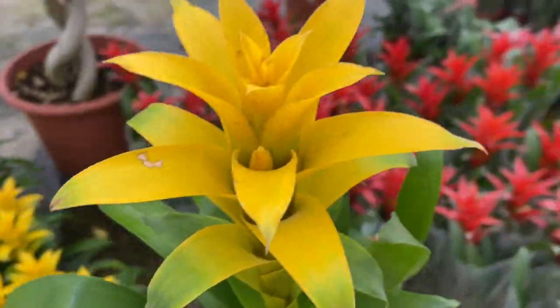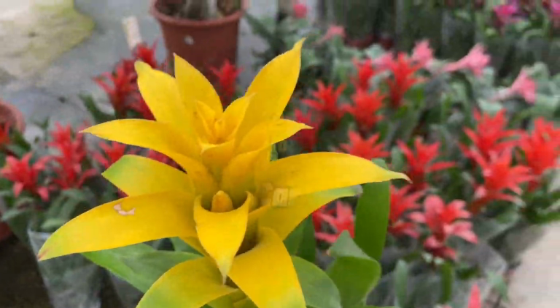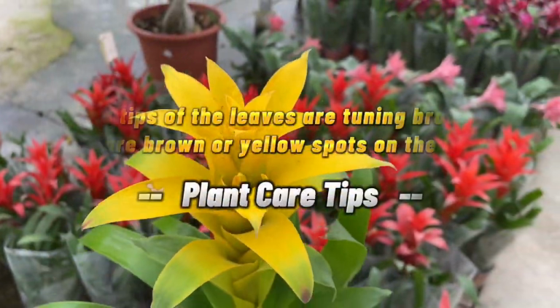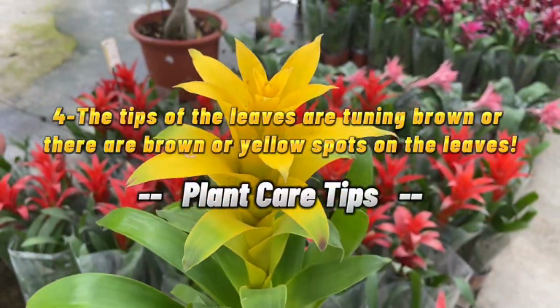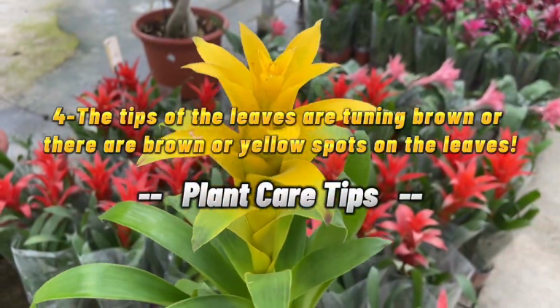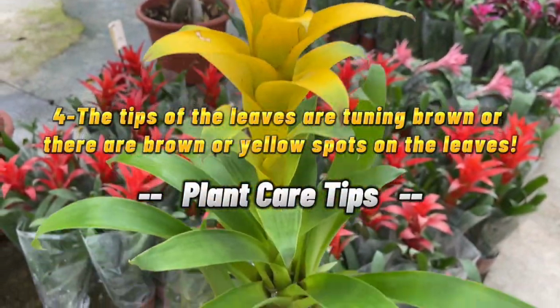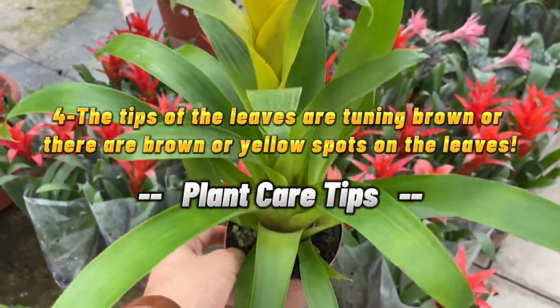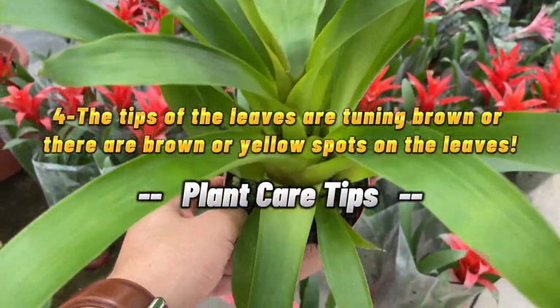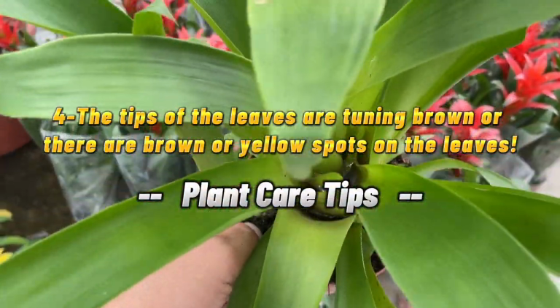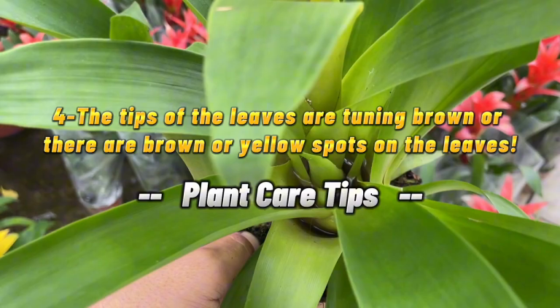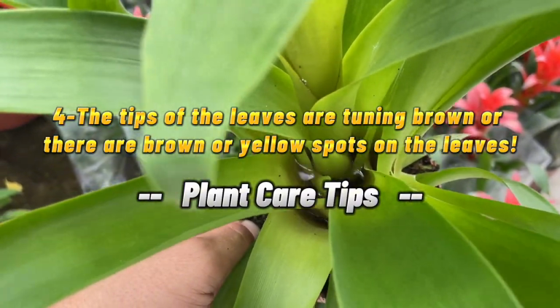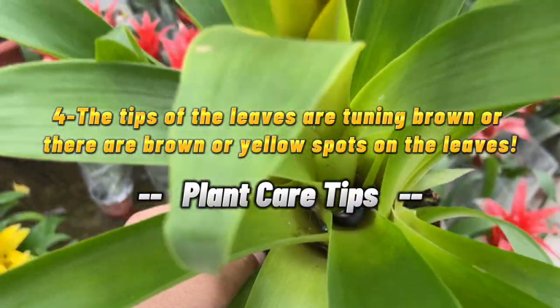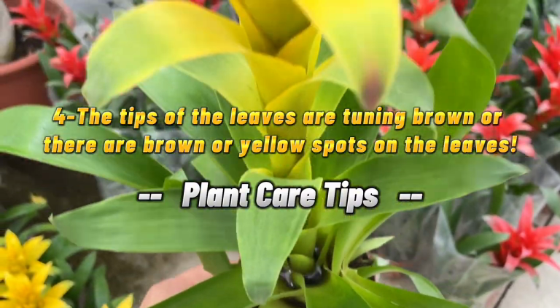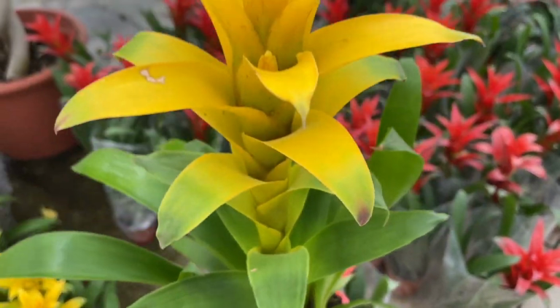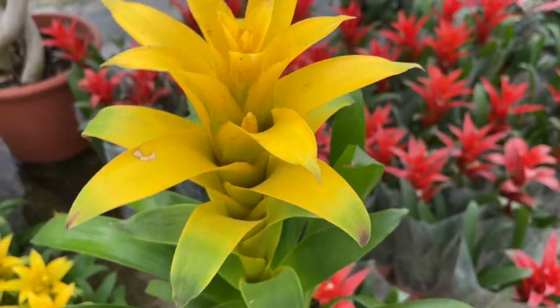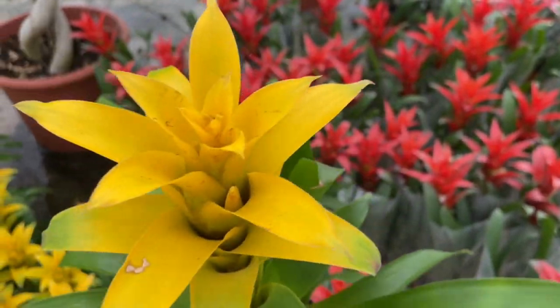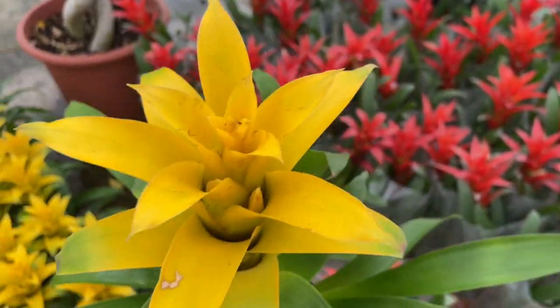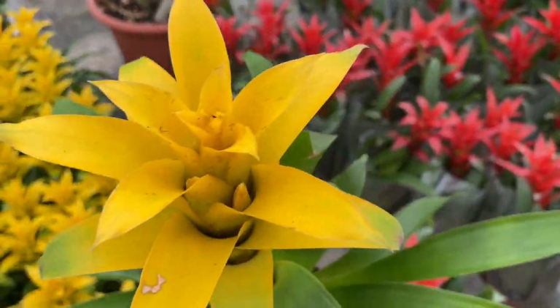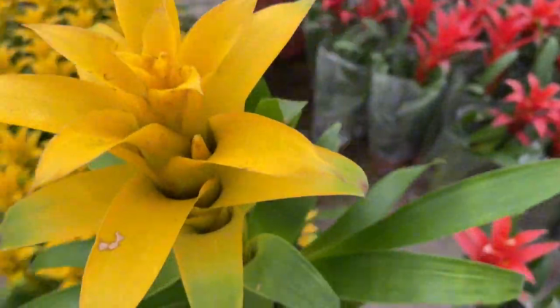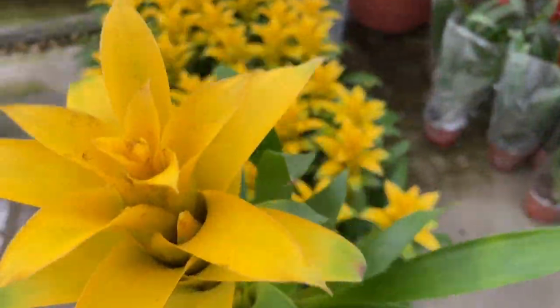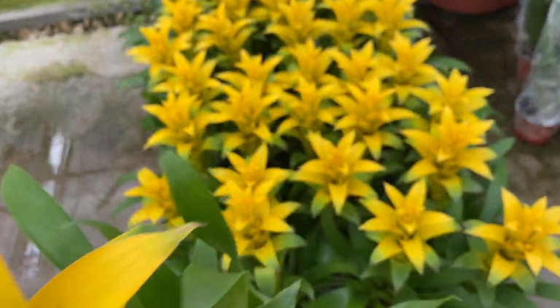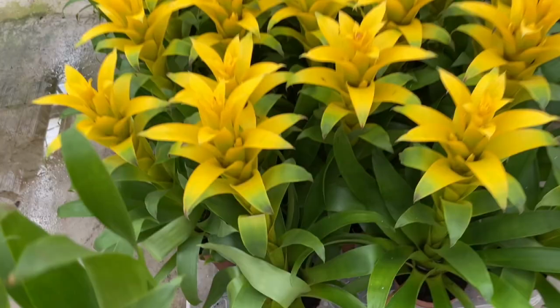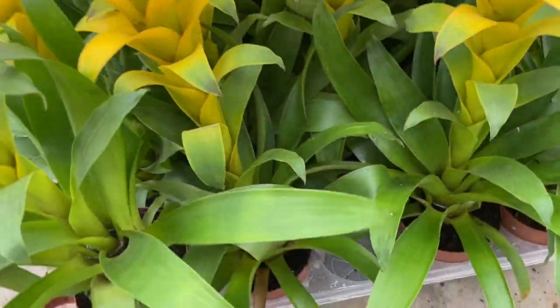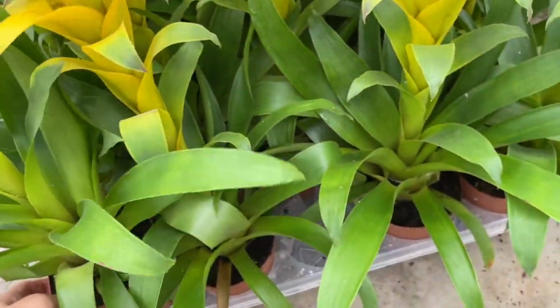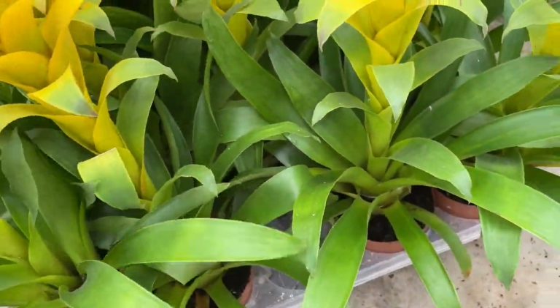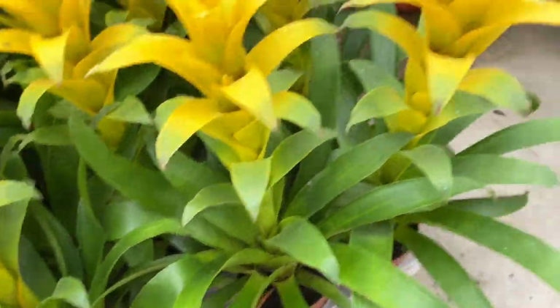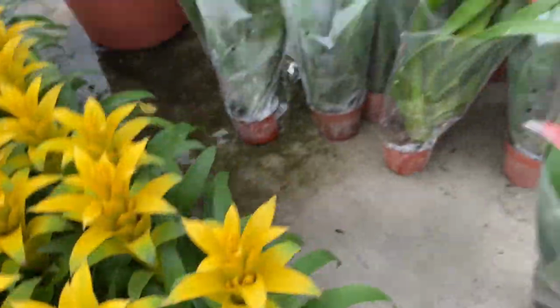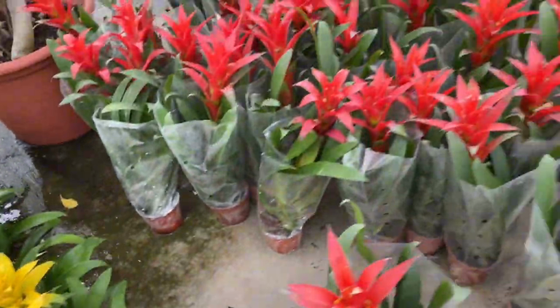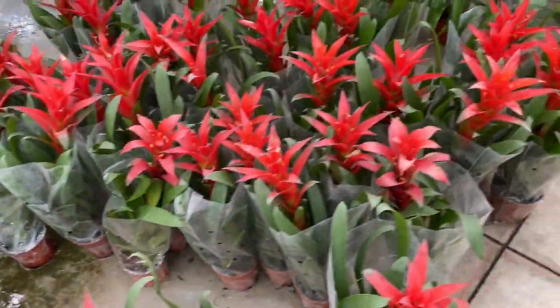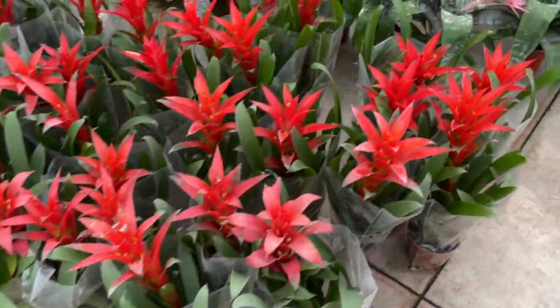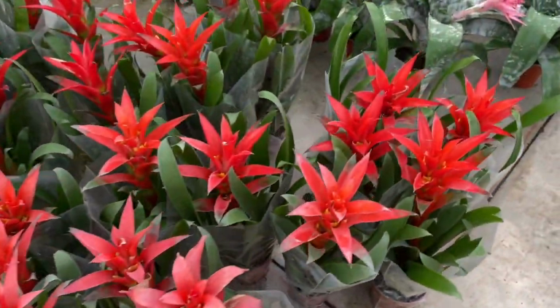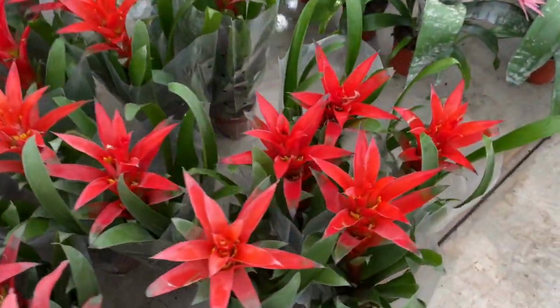4. The tips of the leaves are turning brown or there are brown or yellow spots on the leaves. Bromeliads are usually not too particular about the amount of light they receive, but if they get too much direct sunlight, they can scorch.